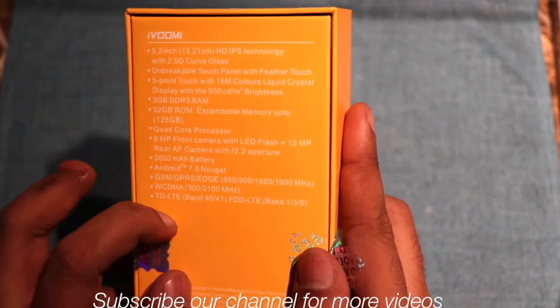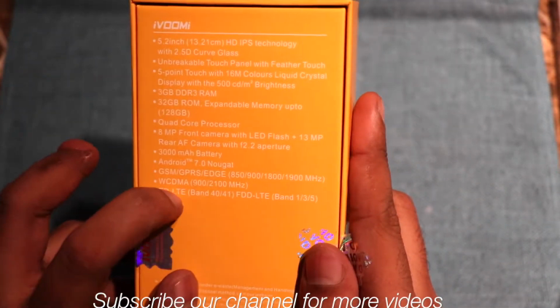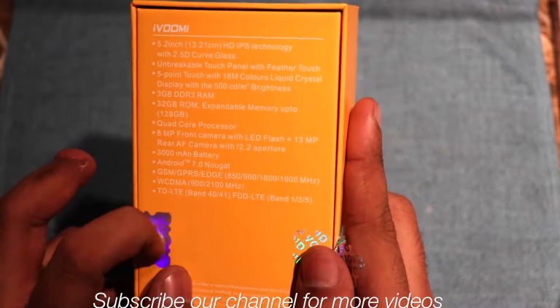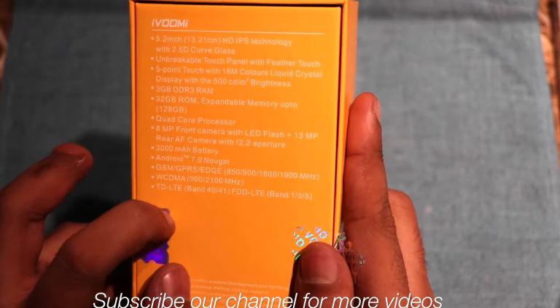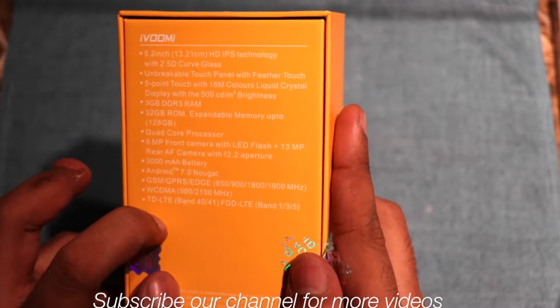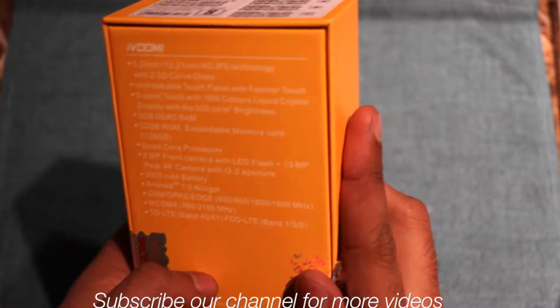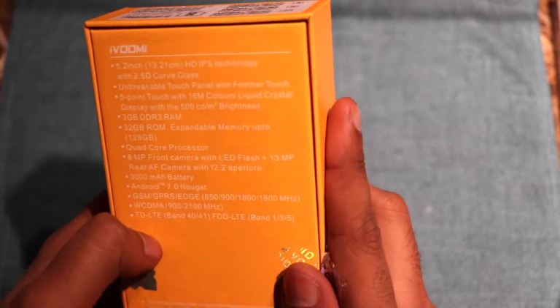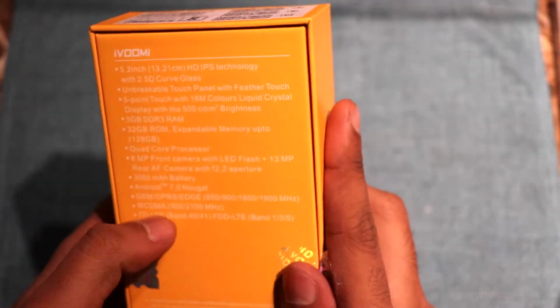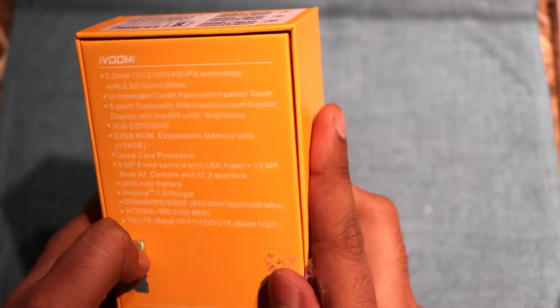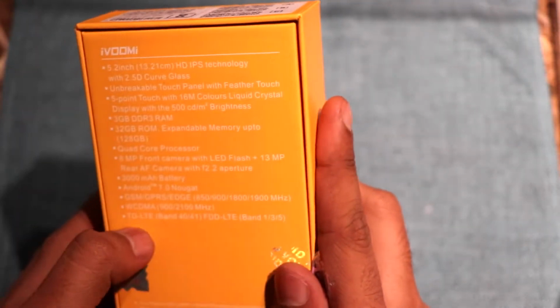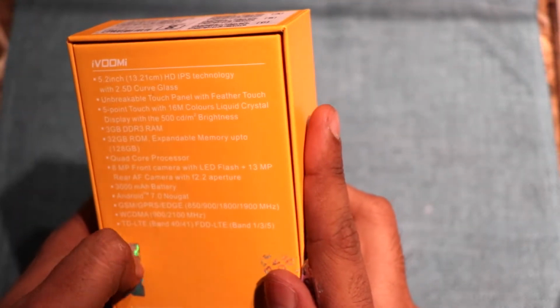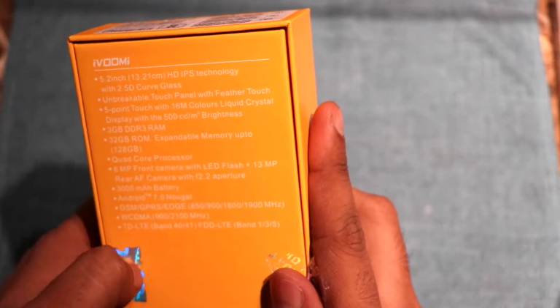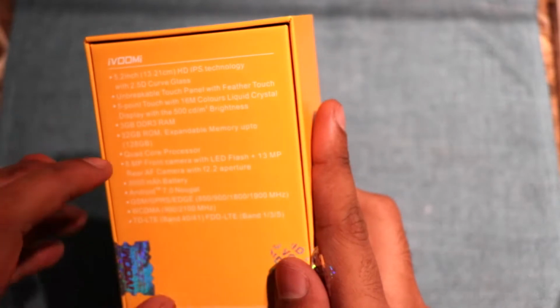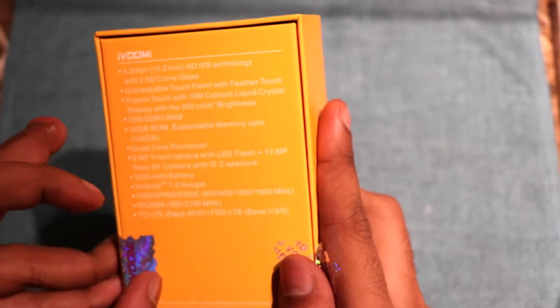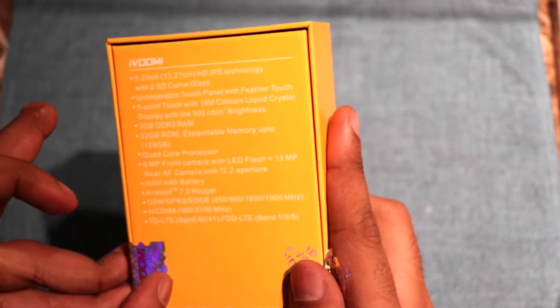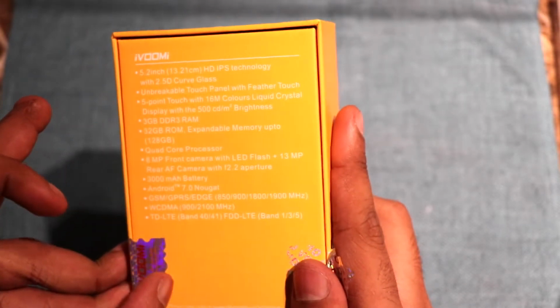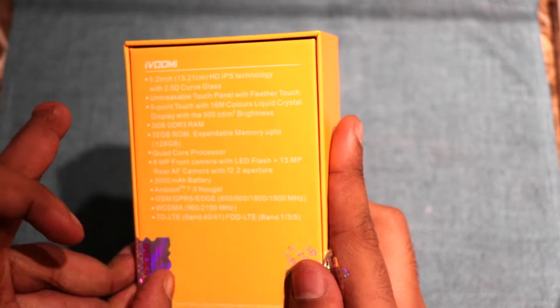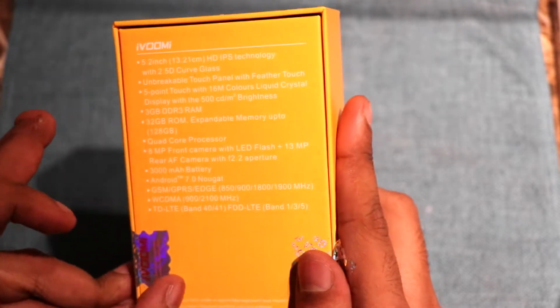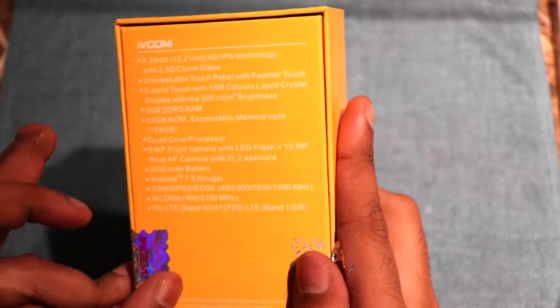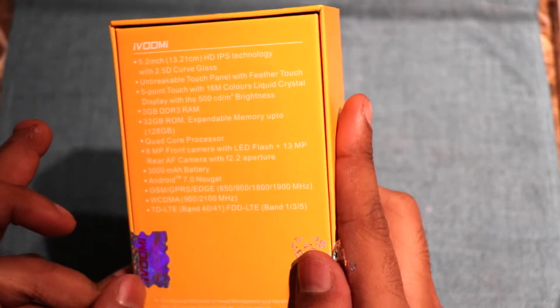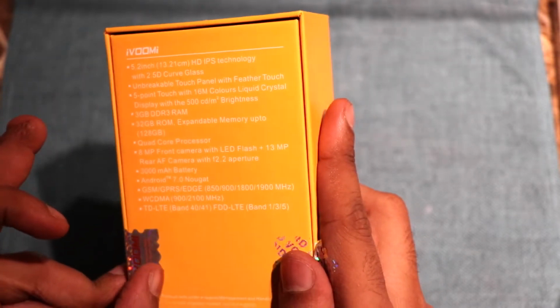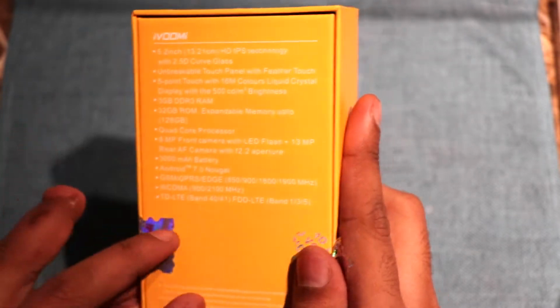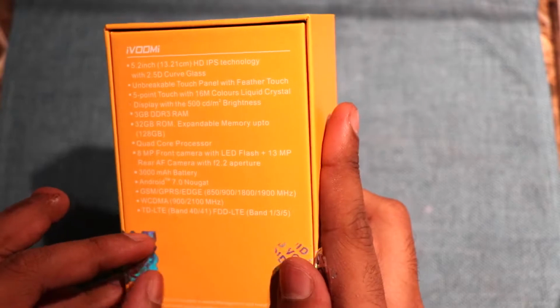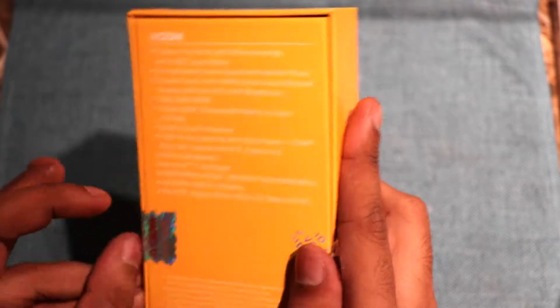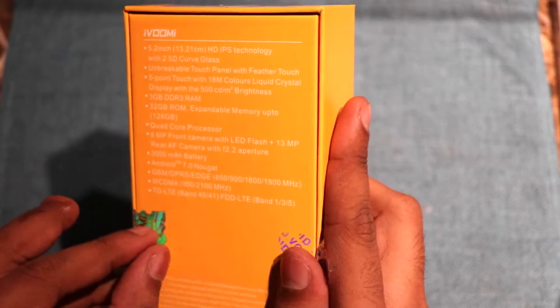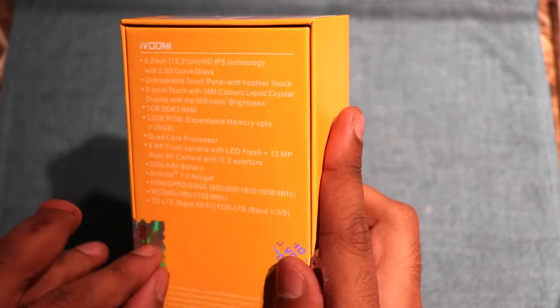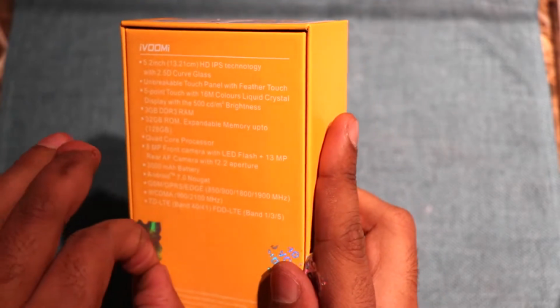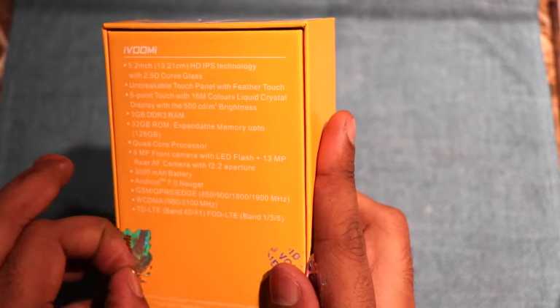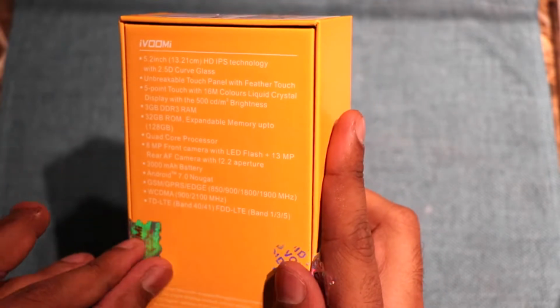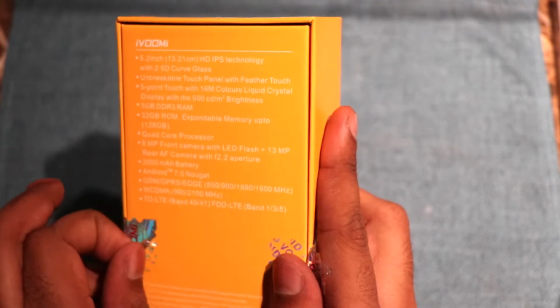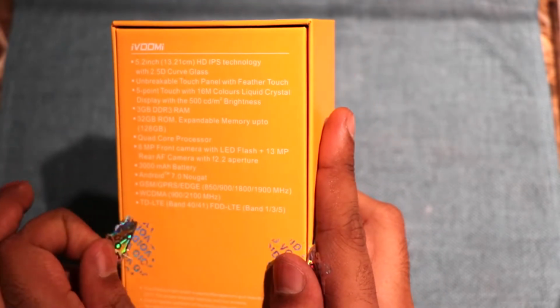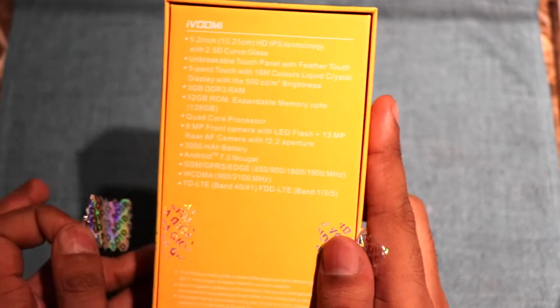Both cameras have LED flash and the price point of the device is 6499. As far as the color is concerned, it will be coming in midnight black, champagne gold, and teal blue. Now we are going to check out what is inside the box.